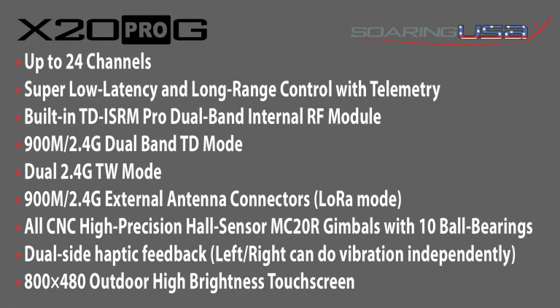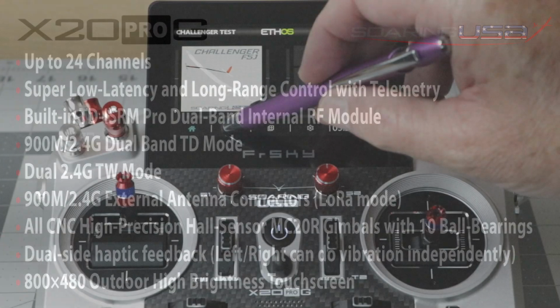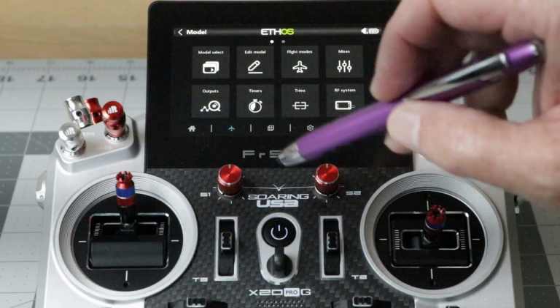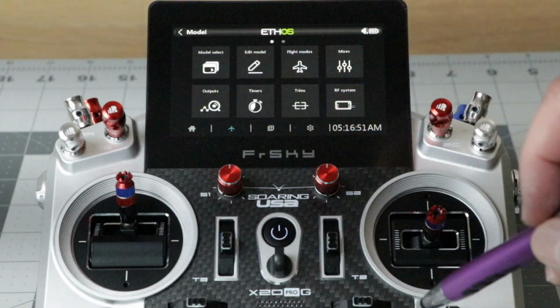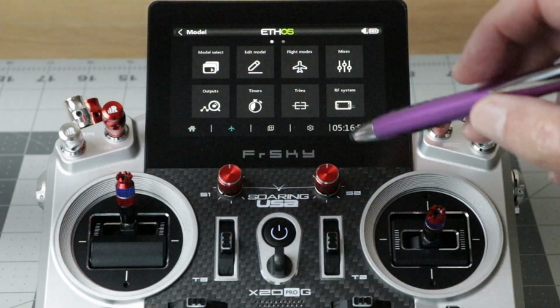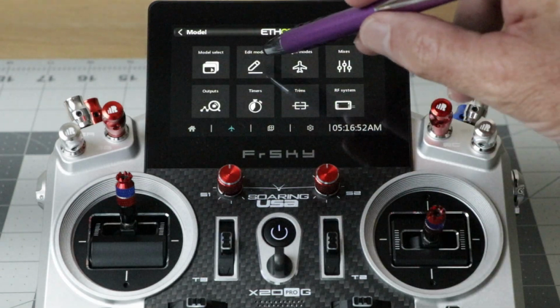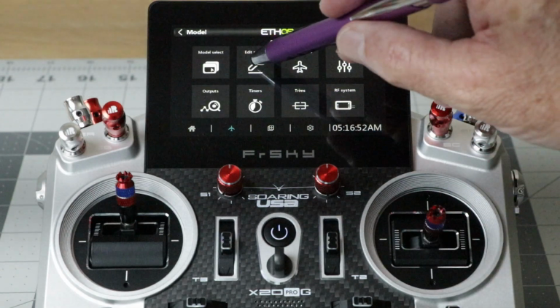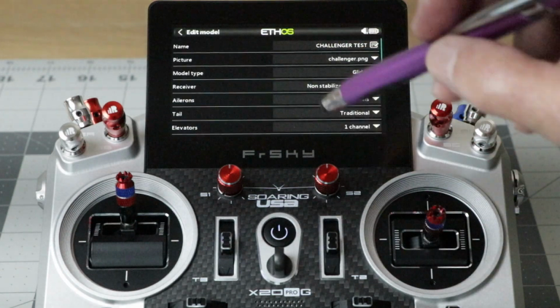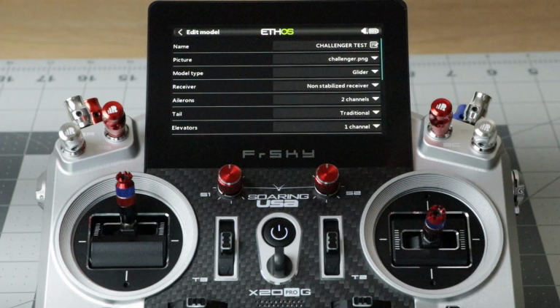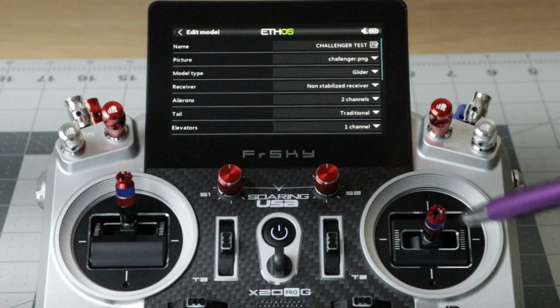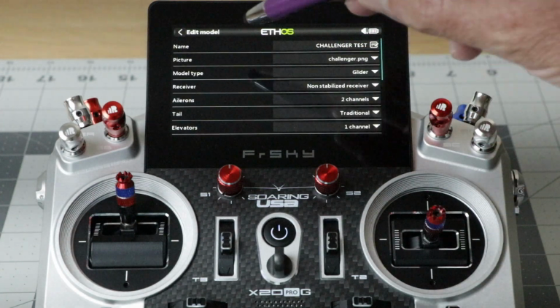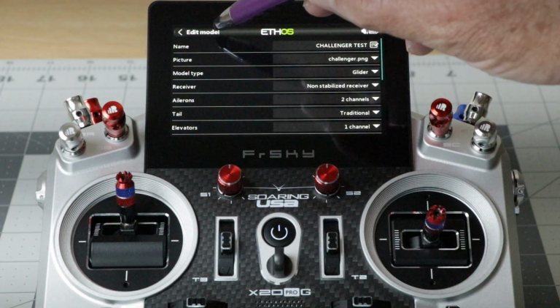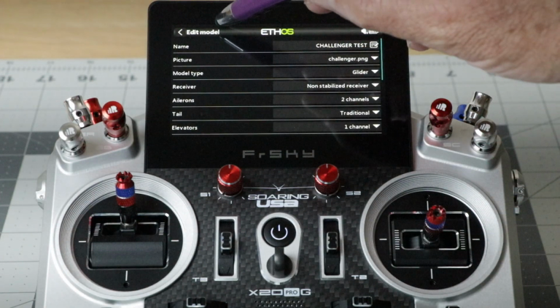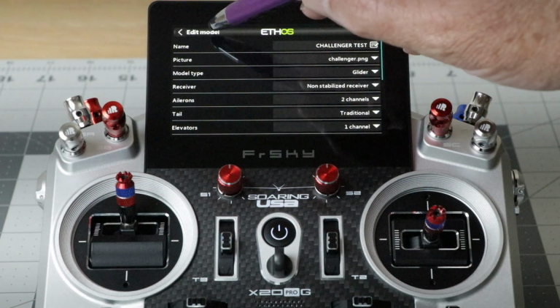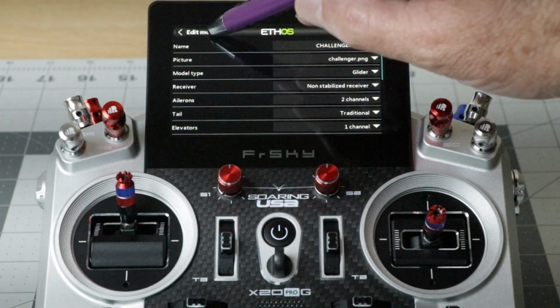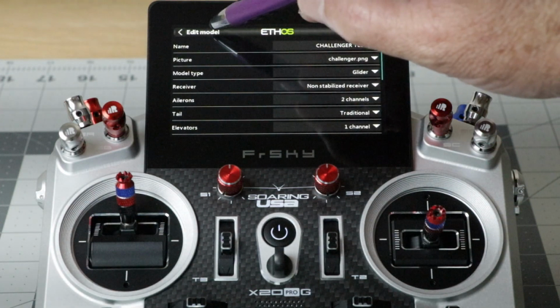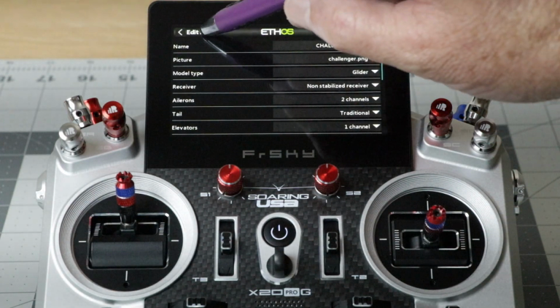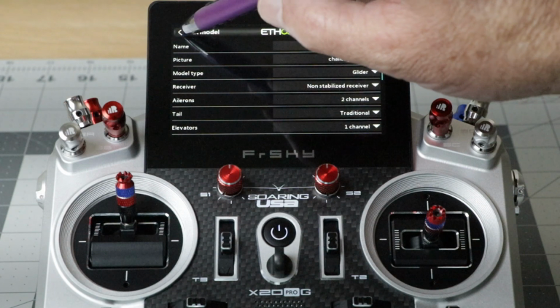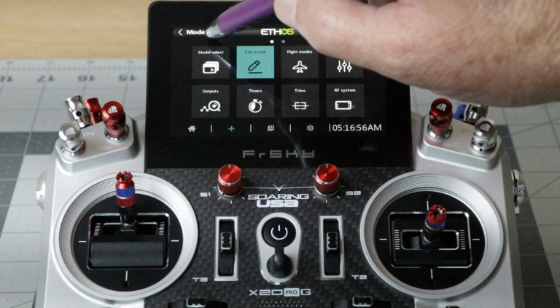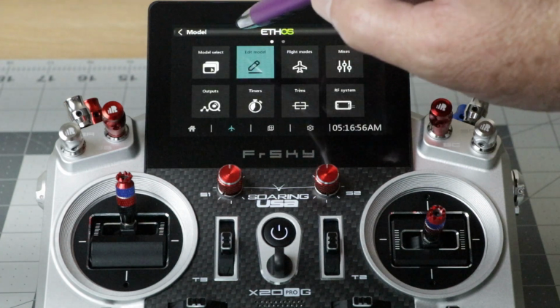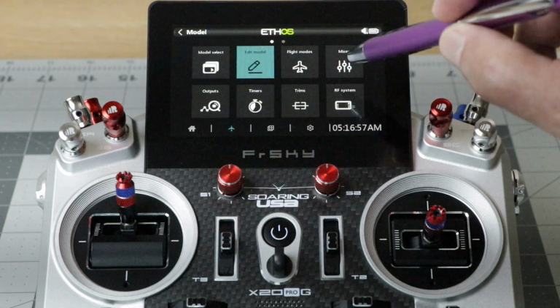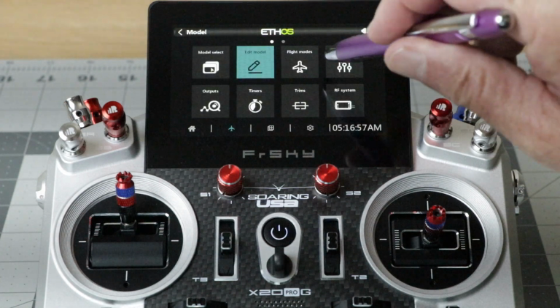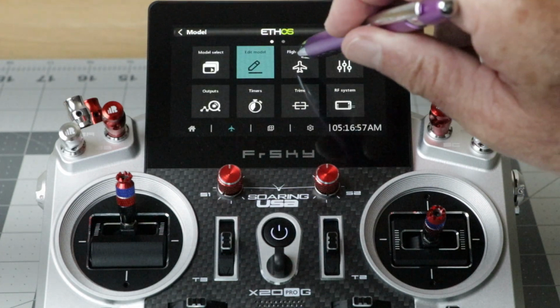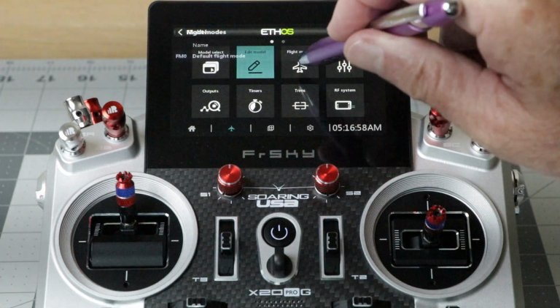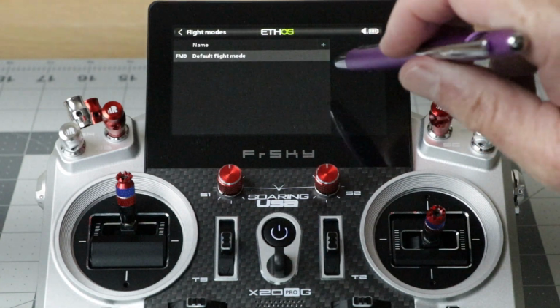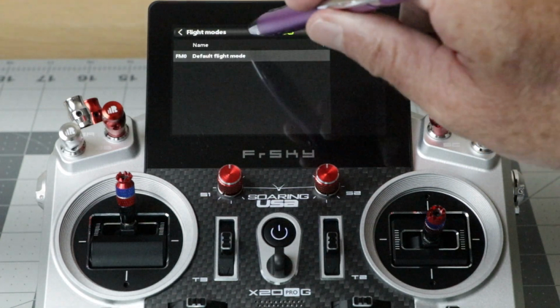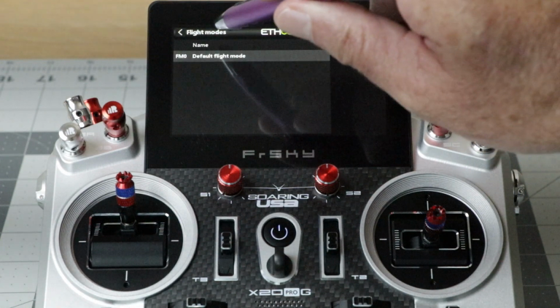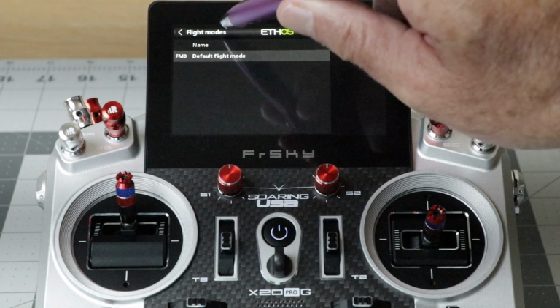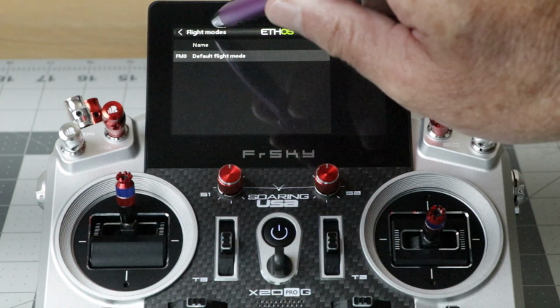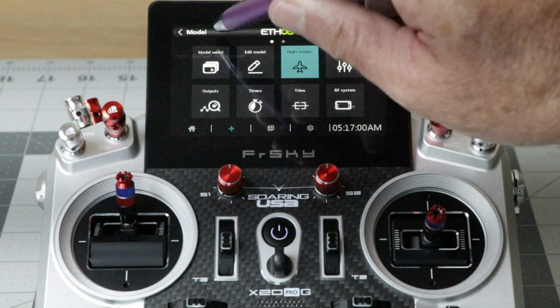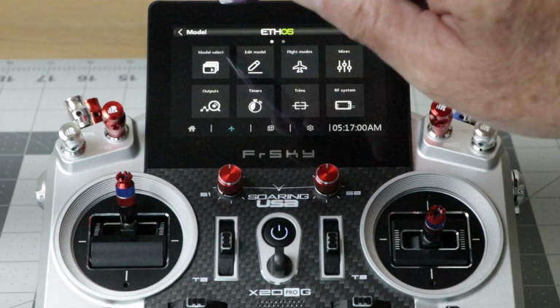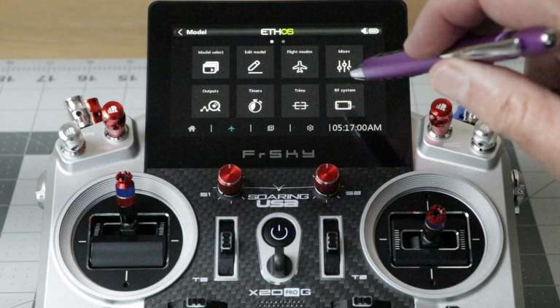The 800 x 480 high brightness touchscreen can easily be seen in bright sunlight and makes menu navigation easy, either by touch, stylus, or by using the scroll wheels.